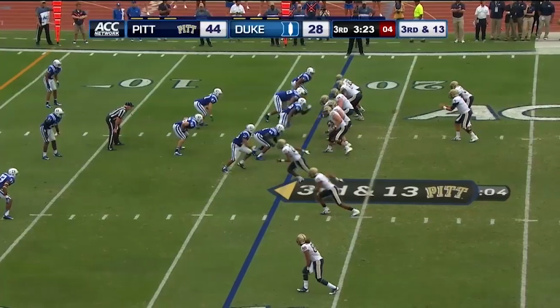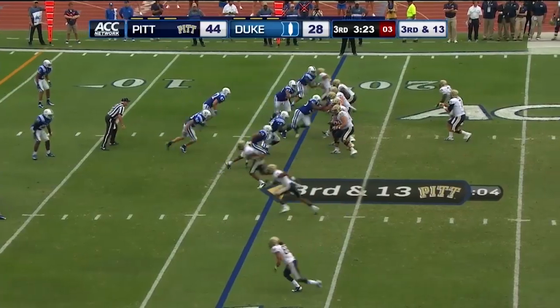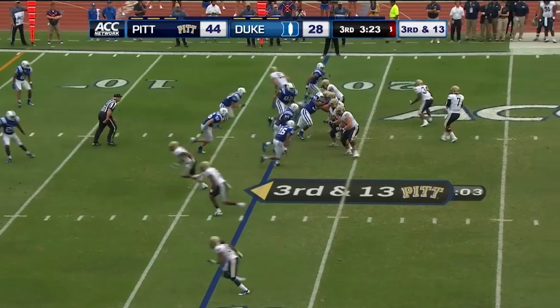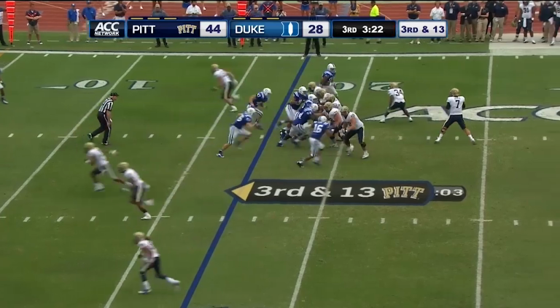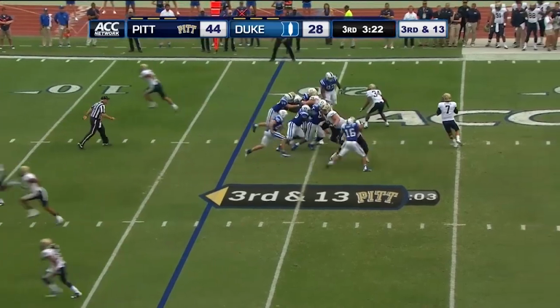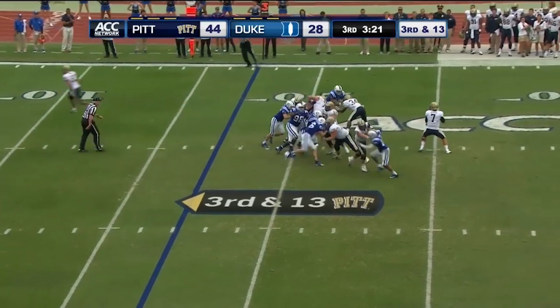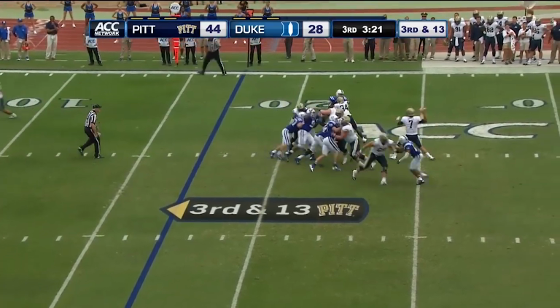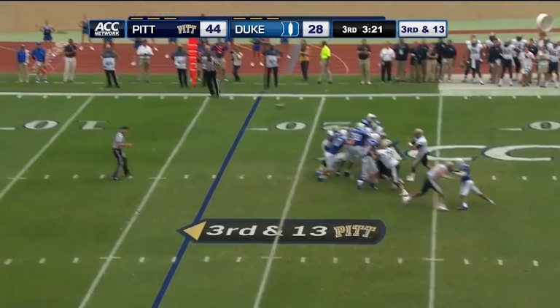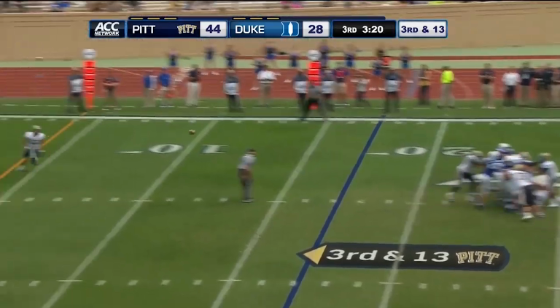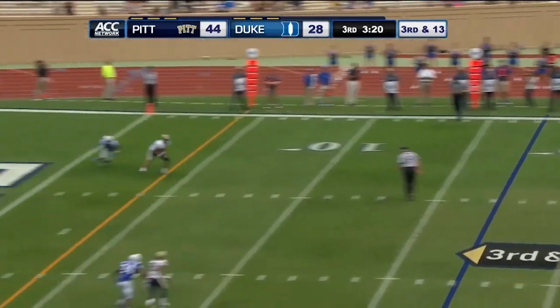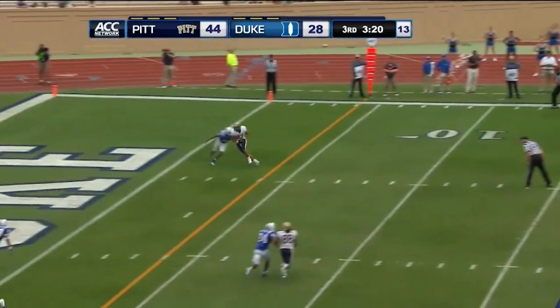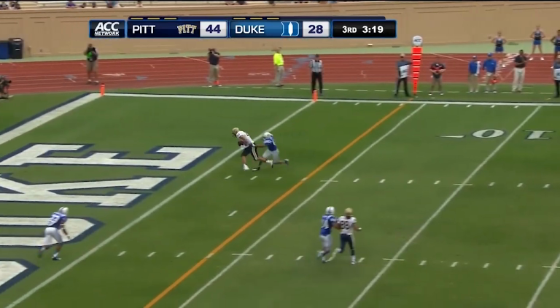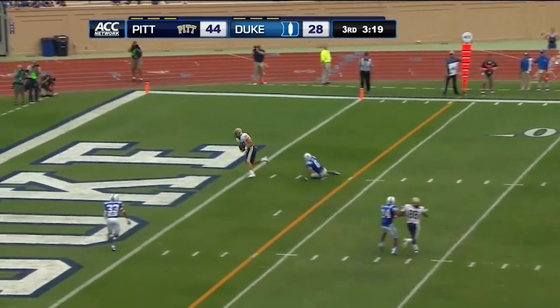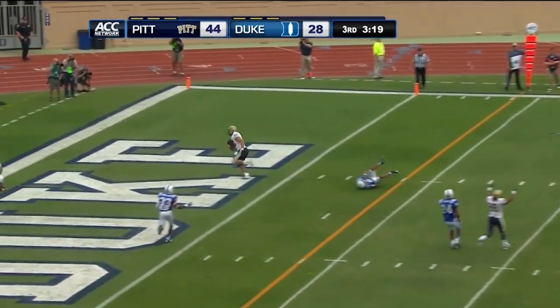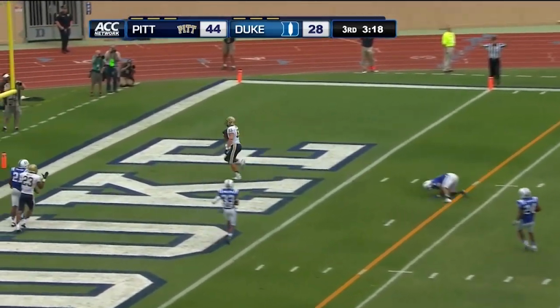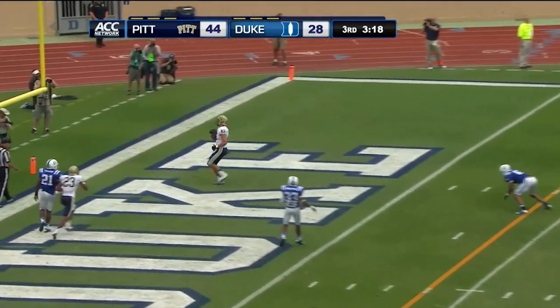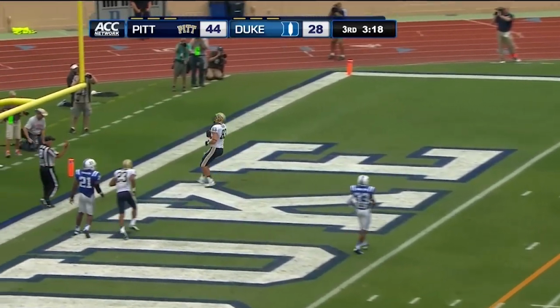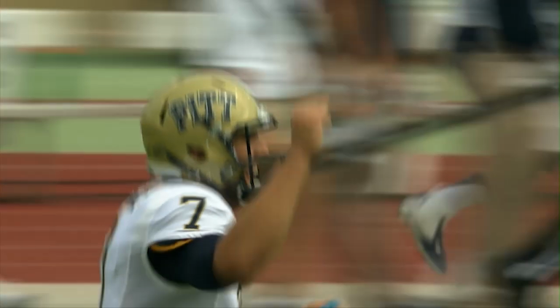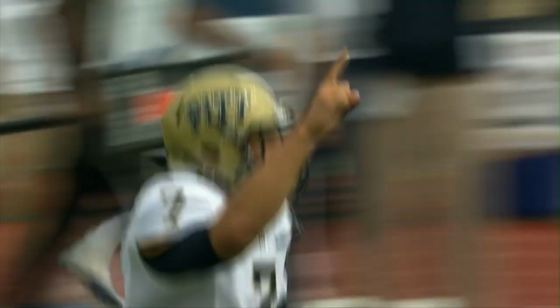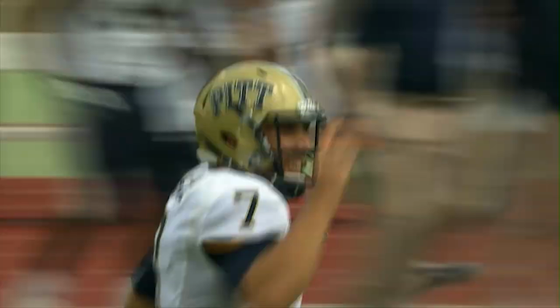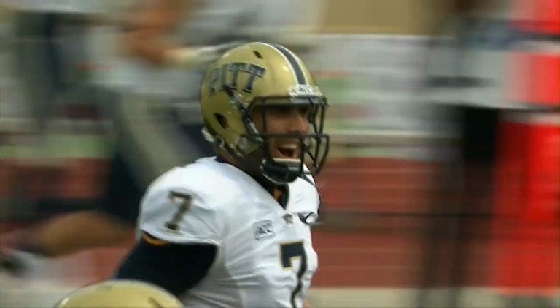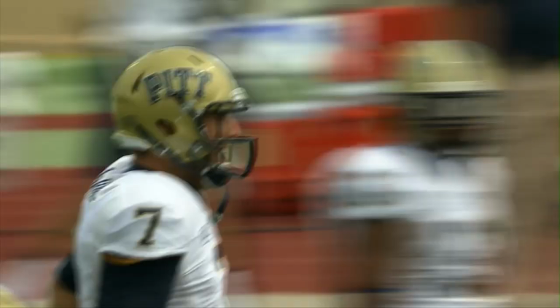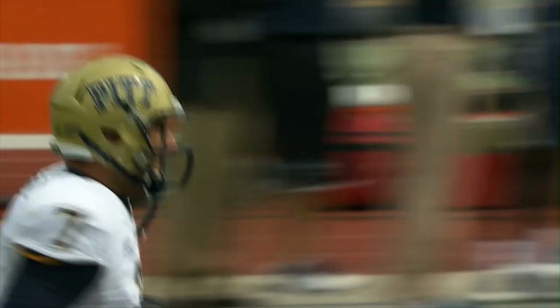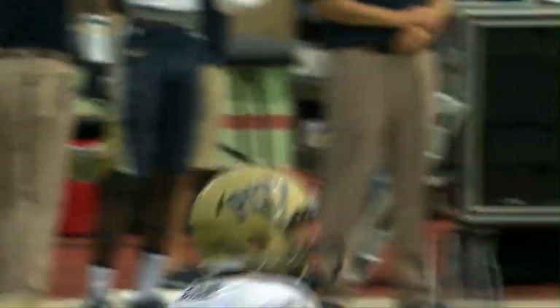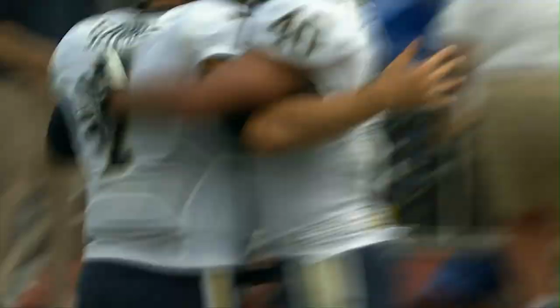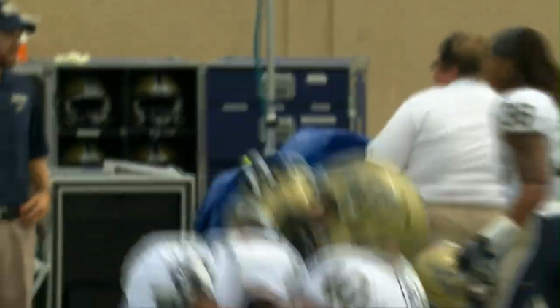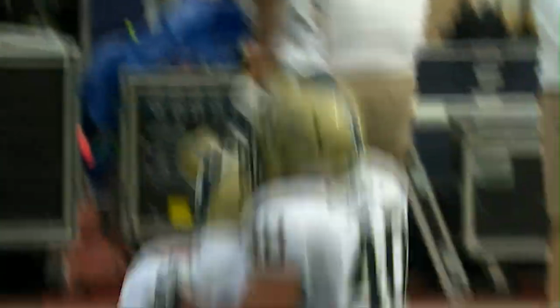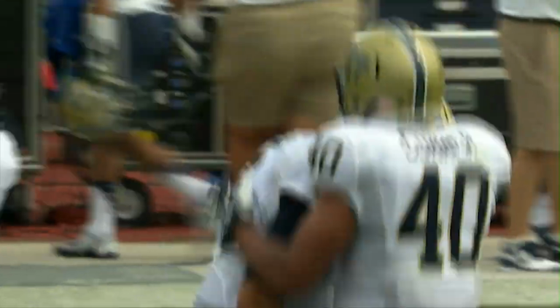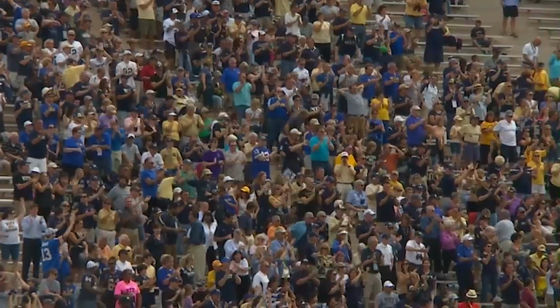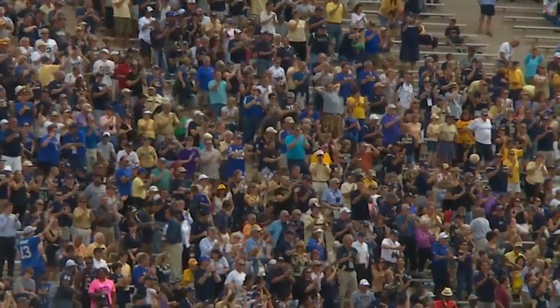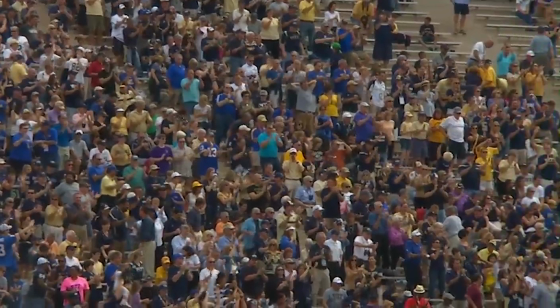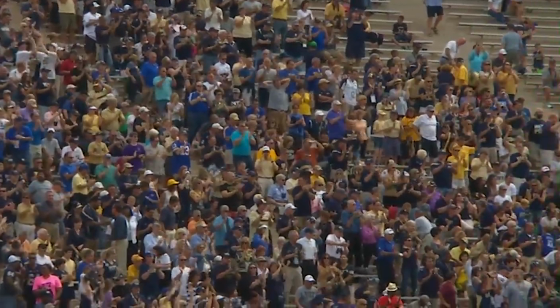What a perfect throw from Tom Savage. They need the four for the first down. They got it. They got a touchdown.